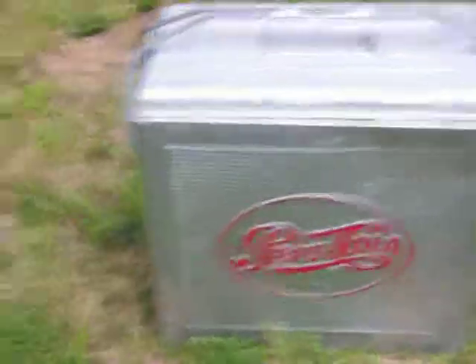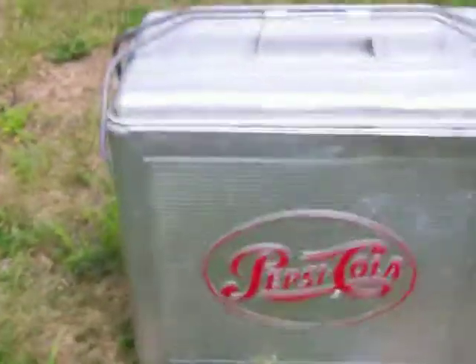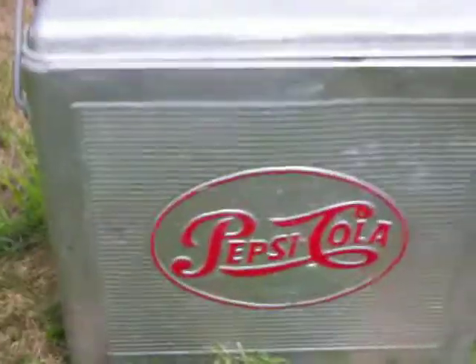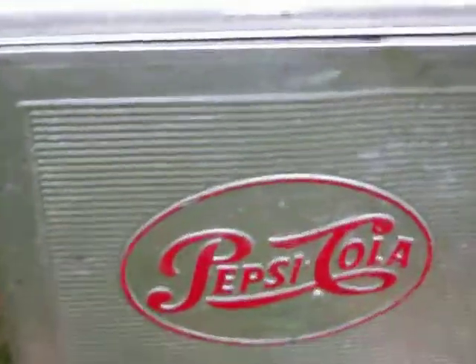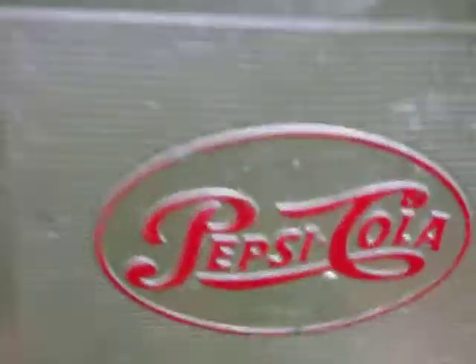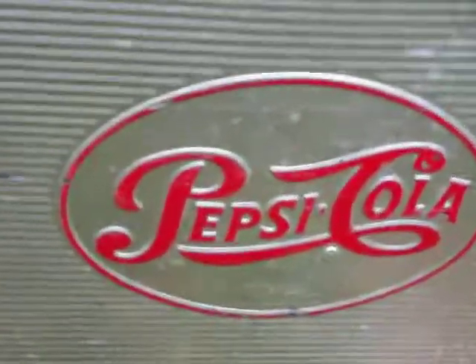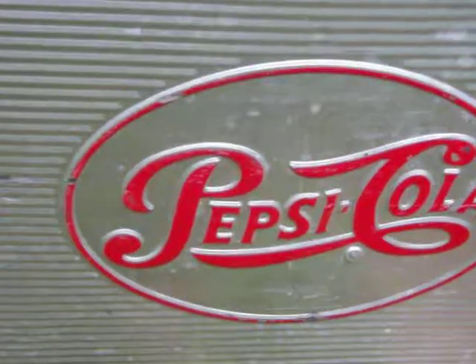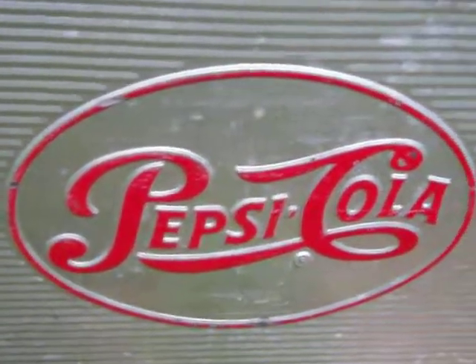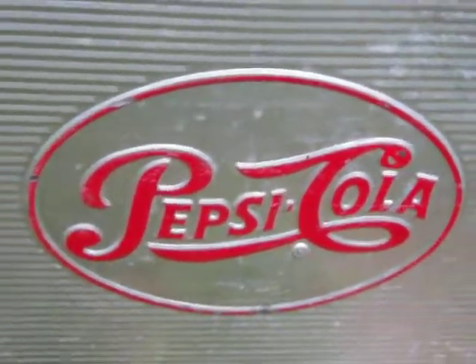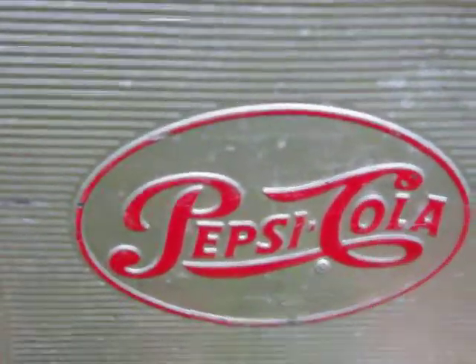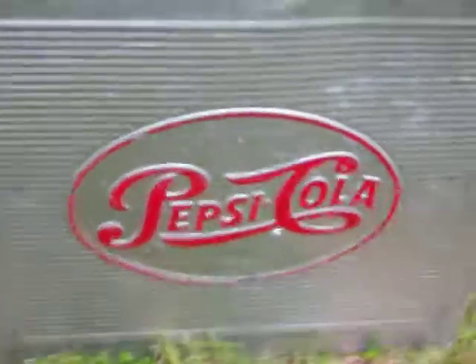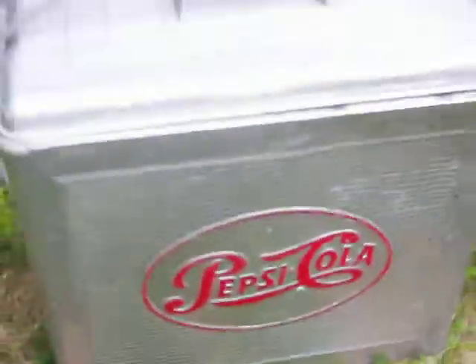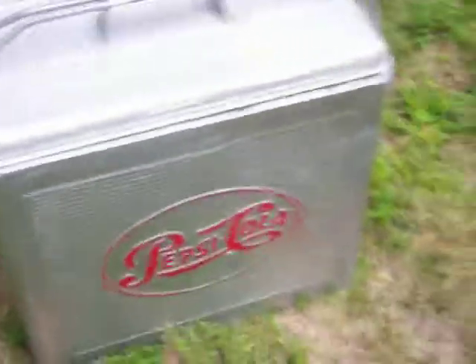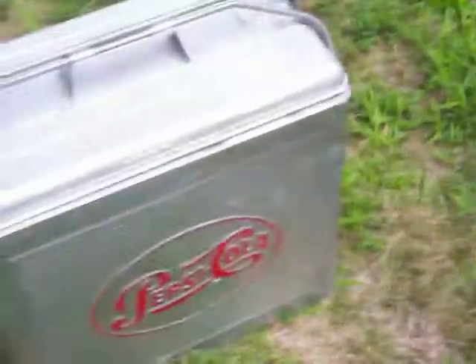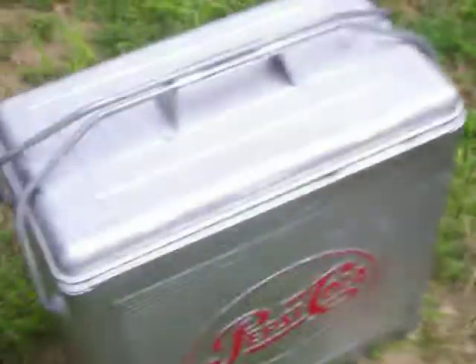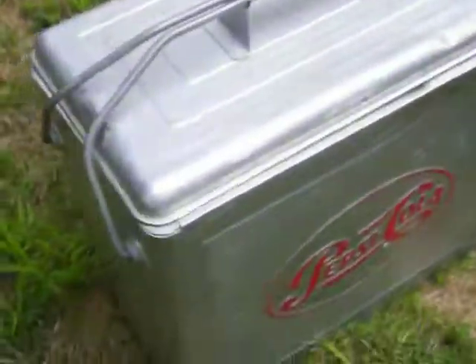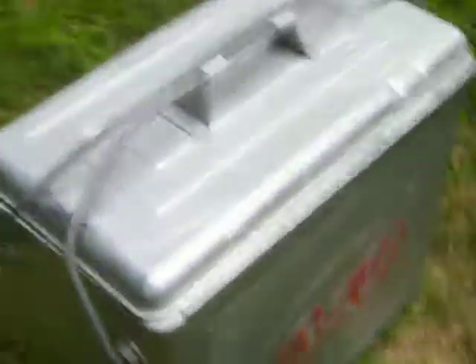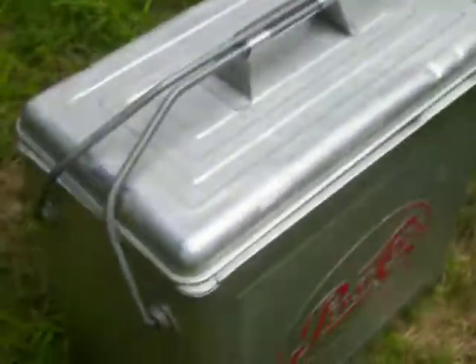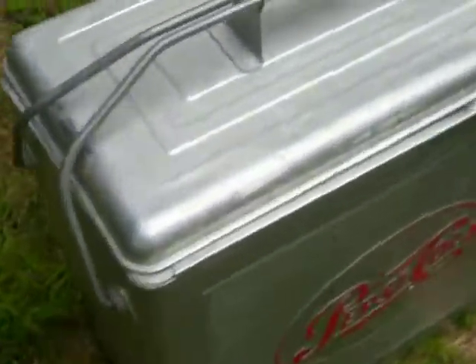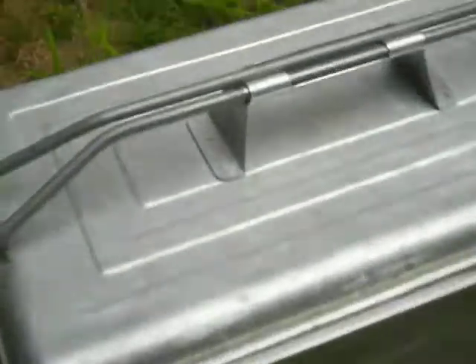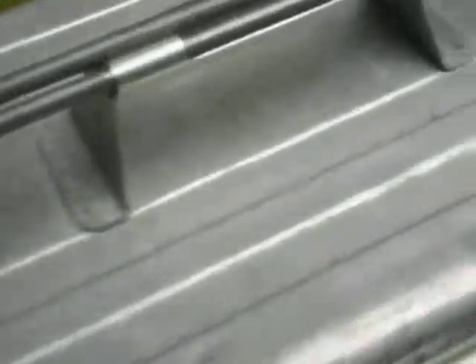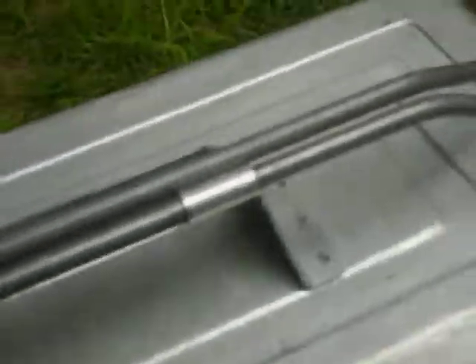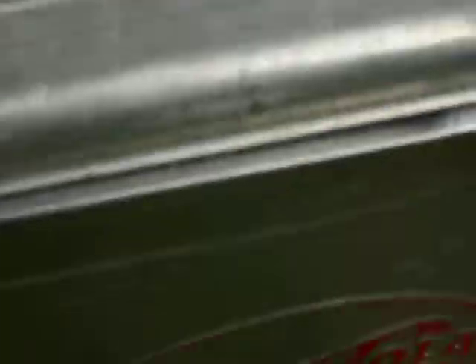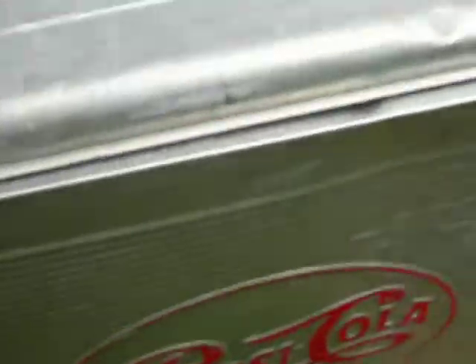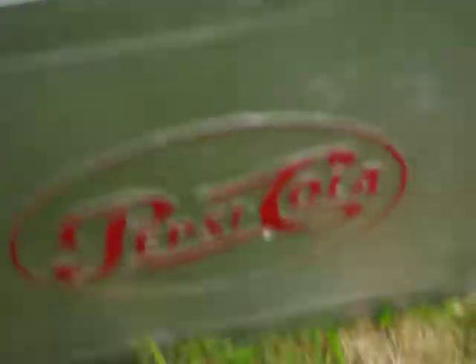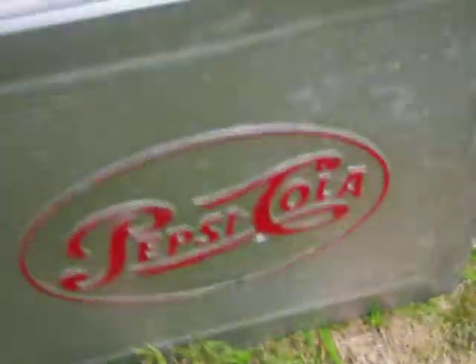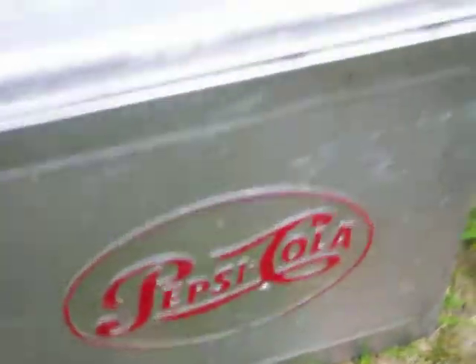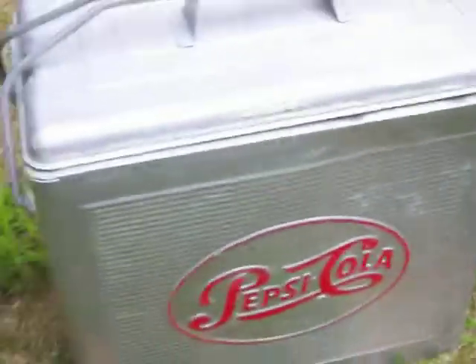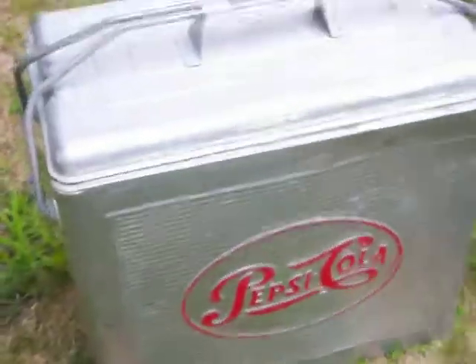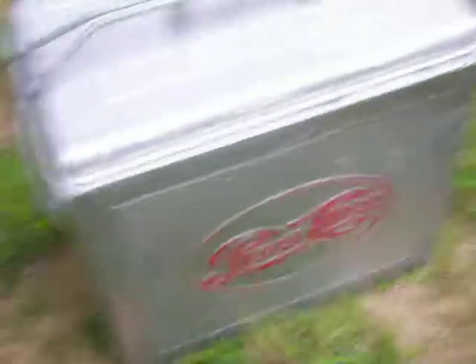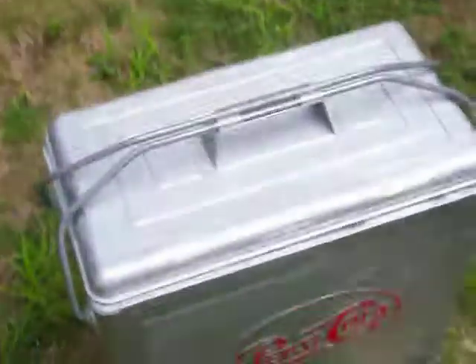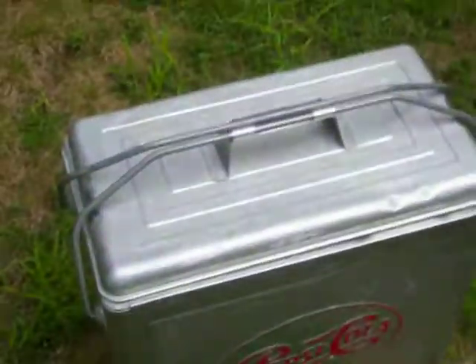This is the late 50s or 60s Pepsi Cola Cooler, aluminum. It's 18 inches long, 16 inches tall, and 10 inches wide.